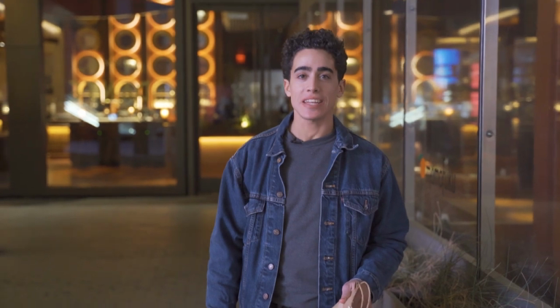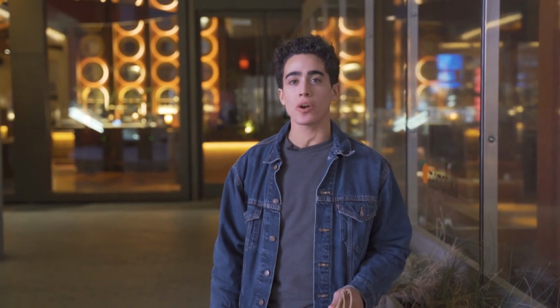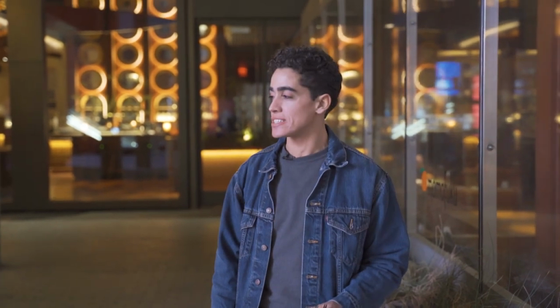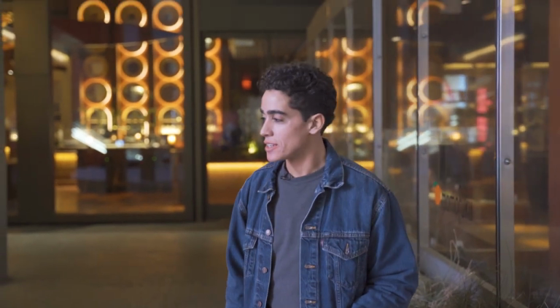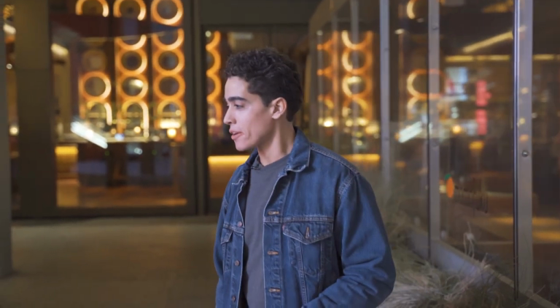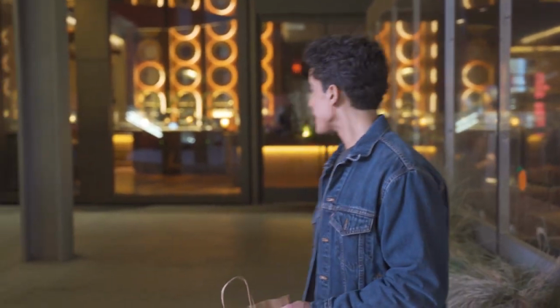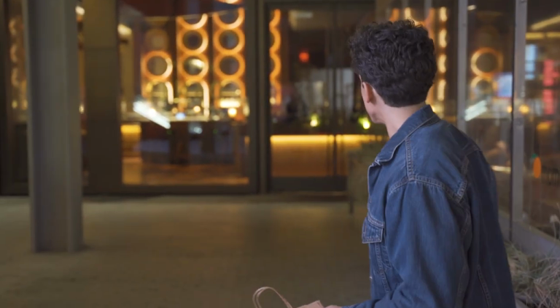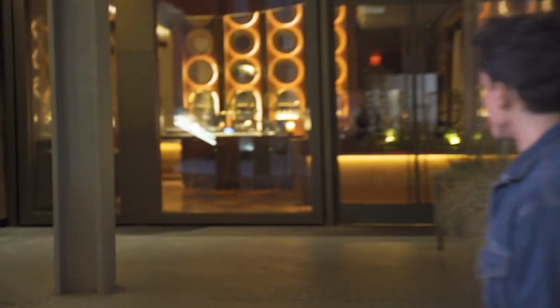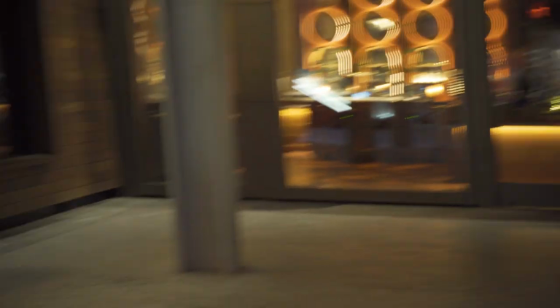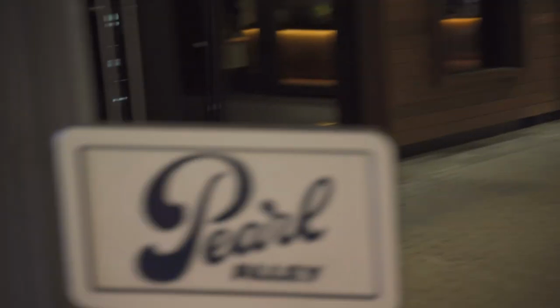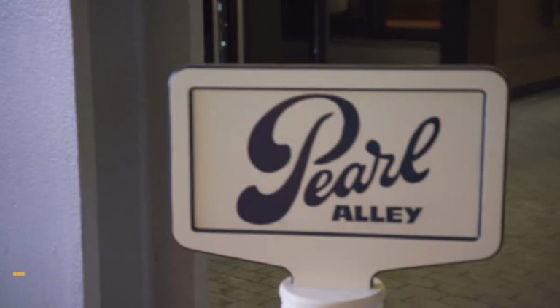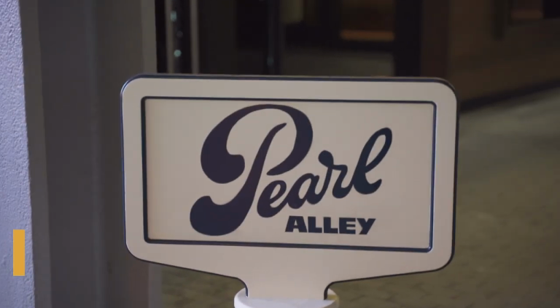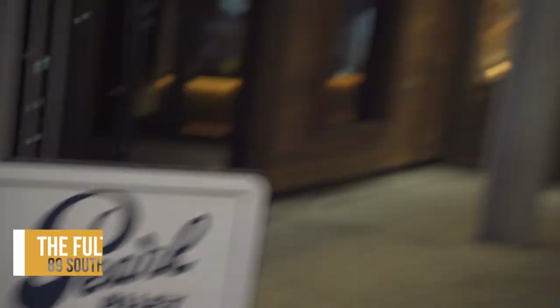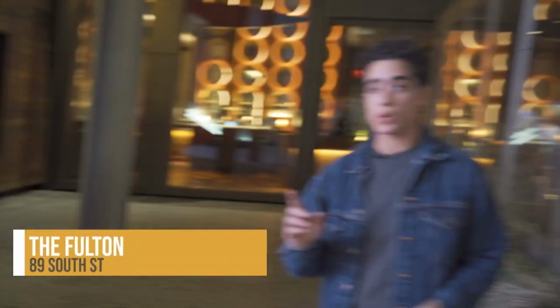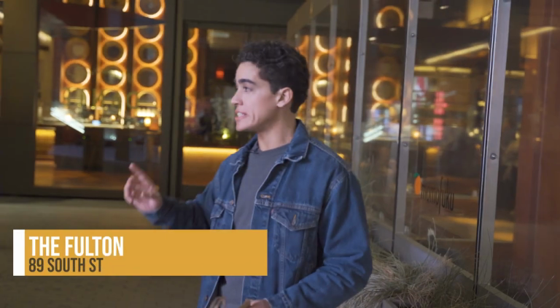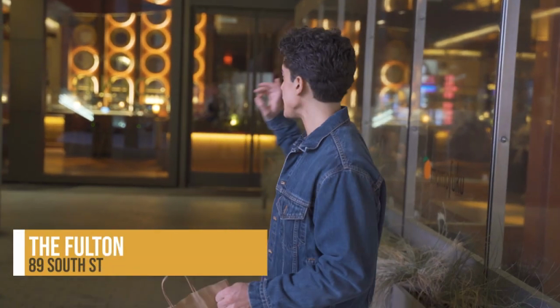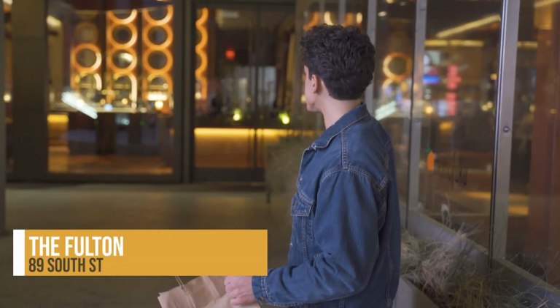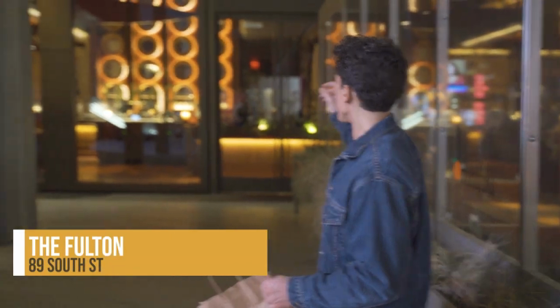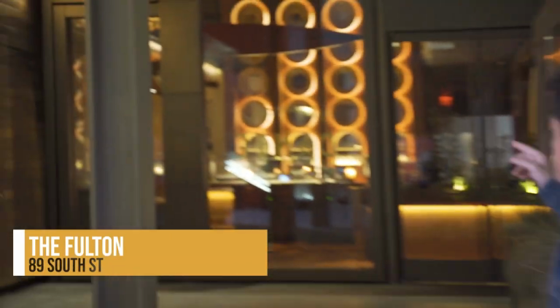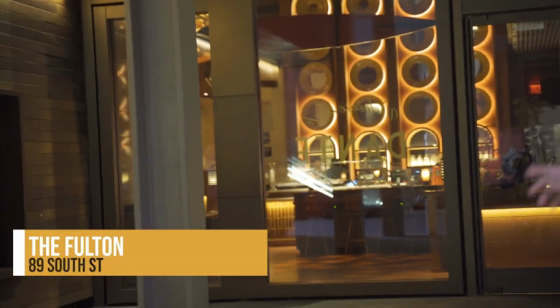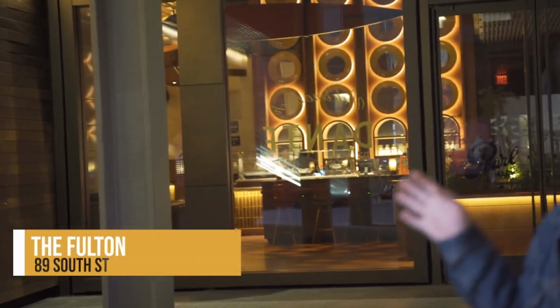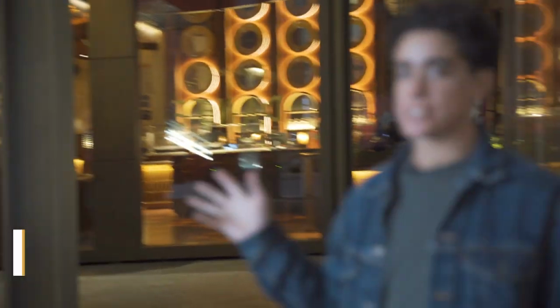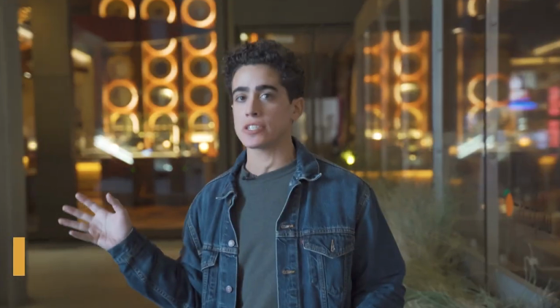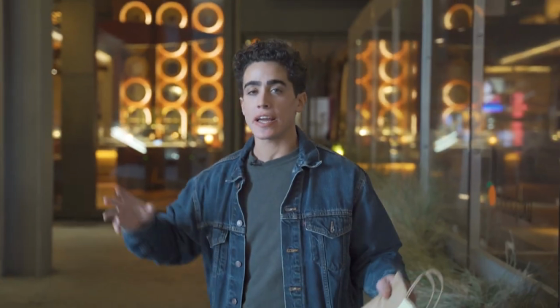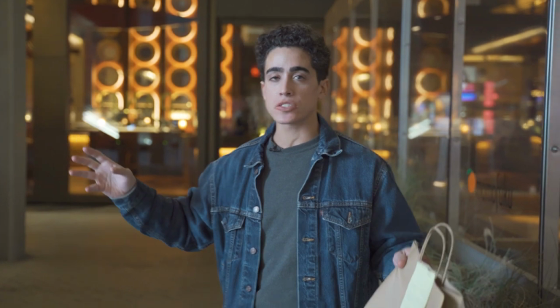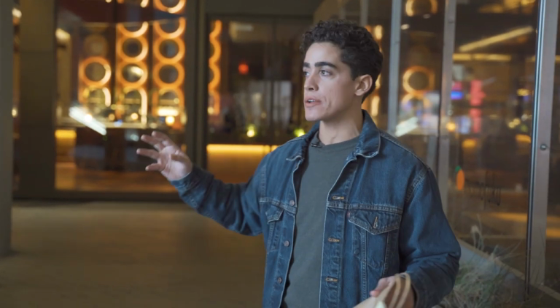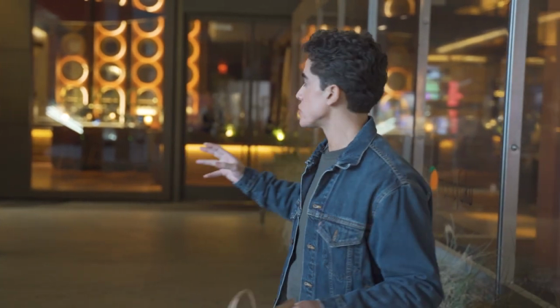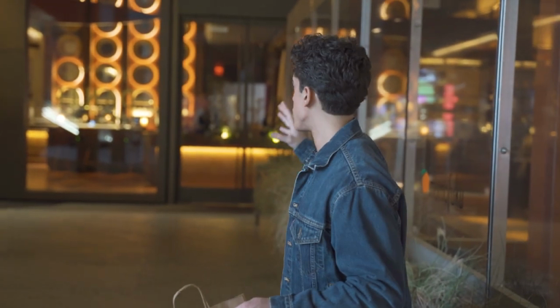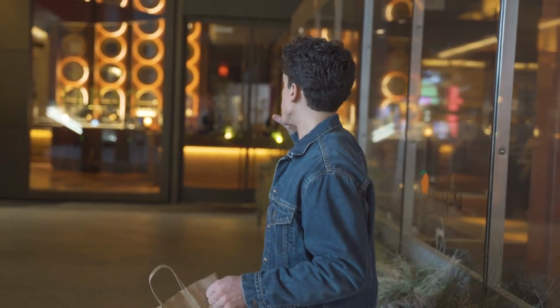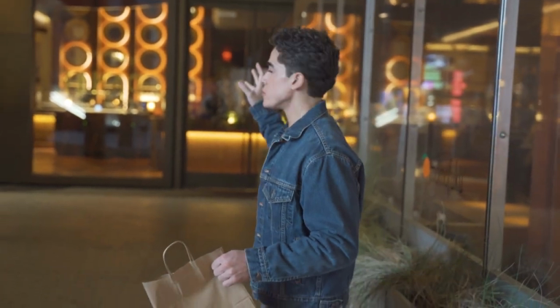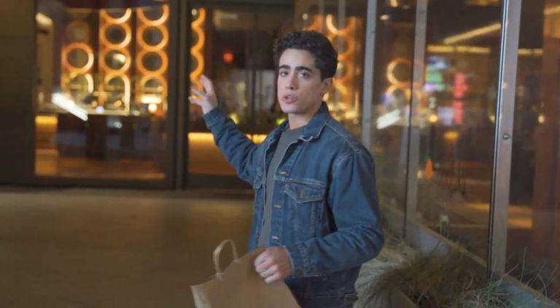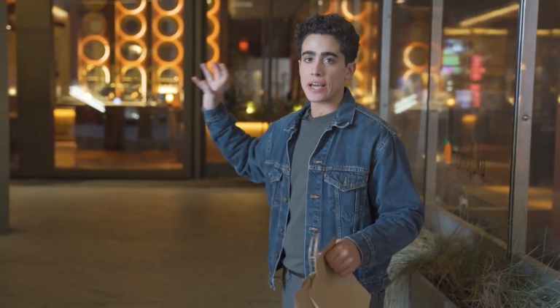Today we're at — well, actually we're at the Fulton by John George, which is in this restaurant. So it's some kind of restaurant-ception, like a restaurant inside of a restaurant. So beautiful, beautiful place.